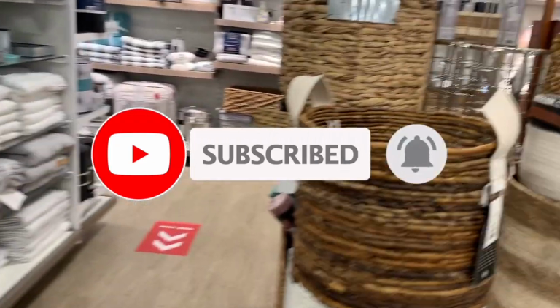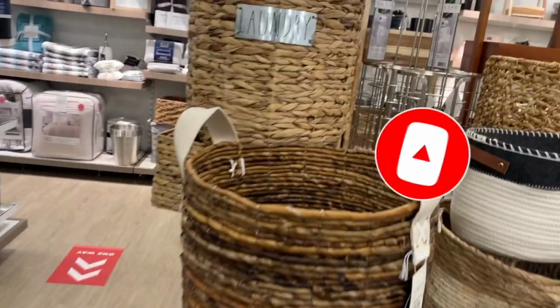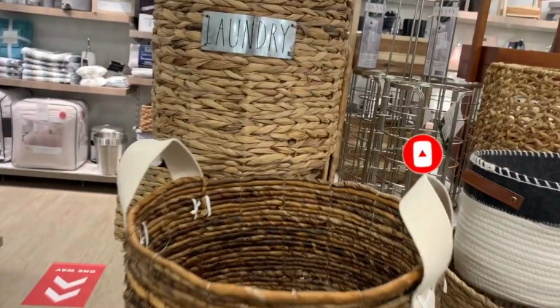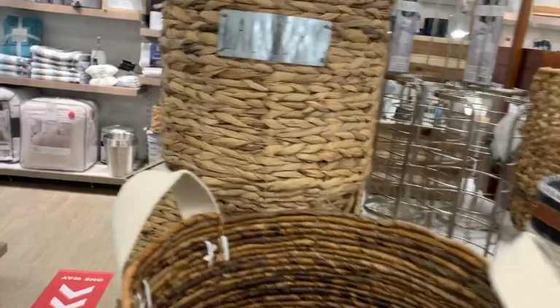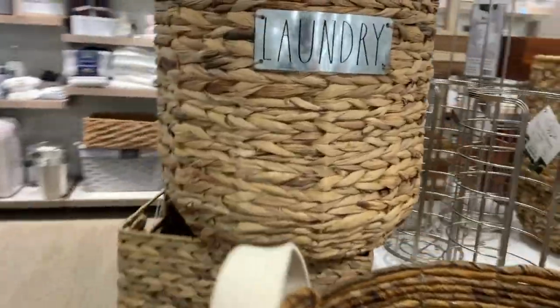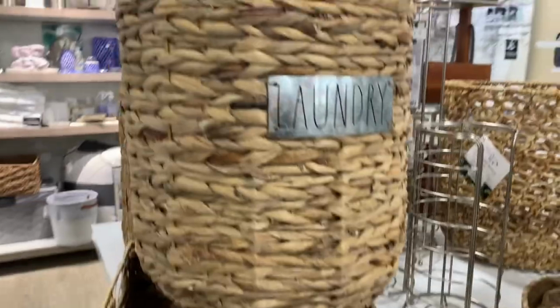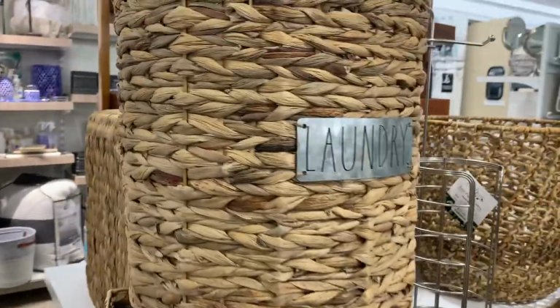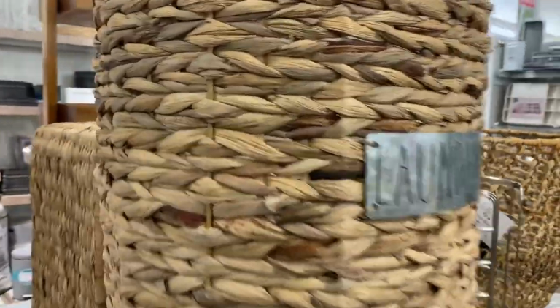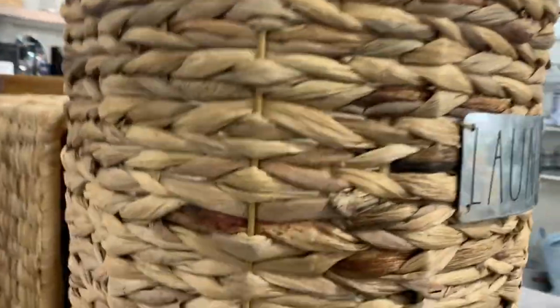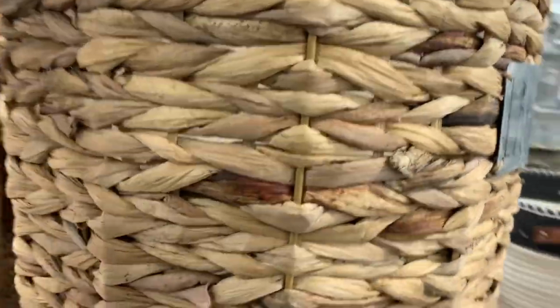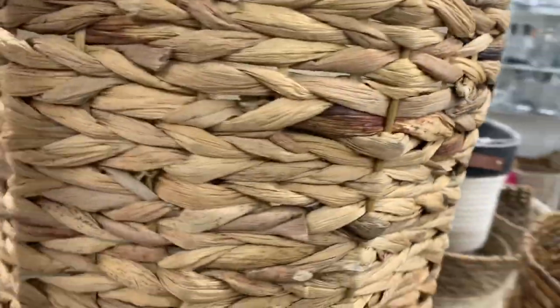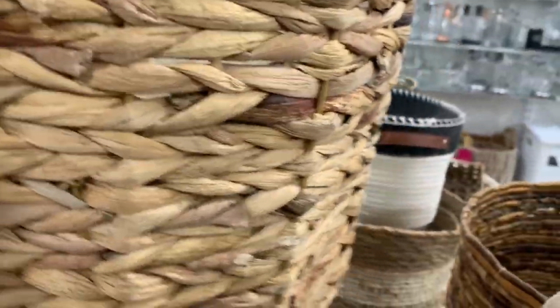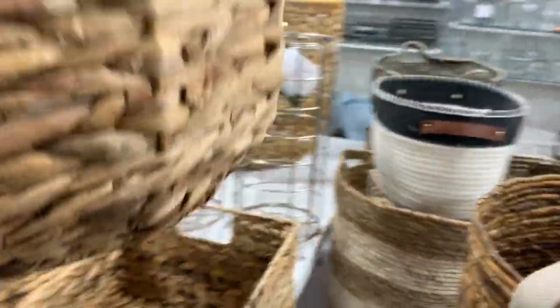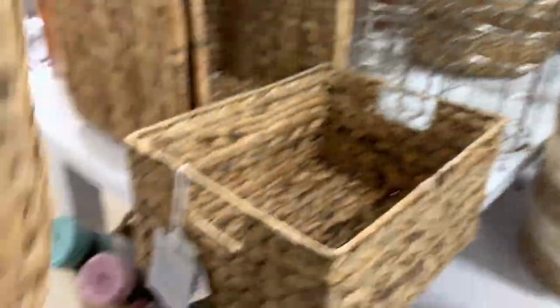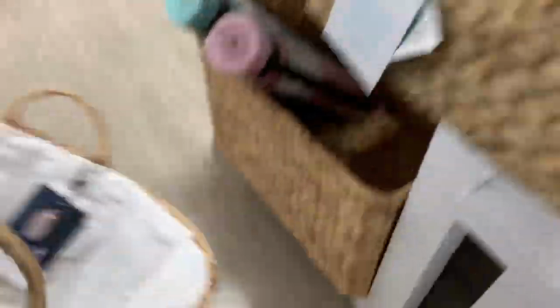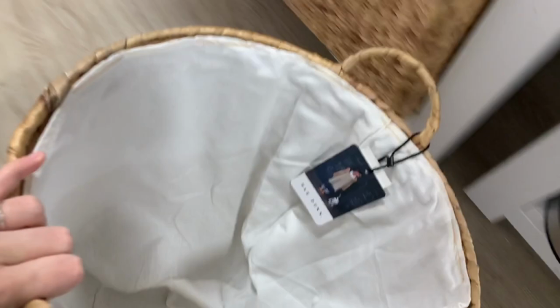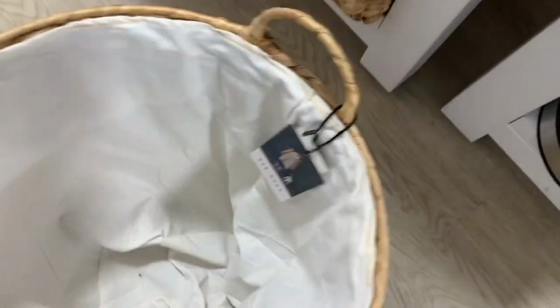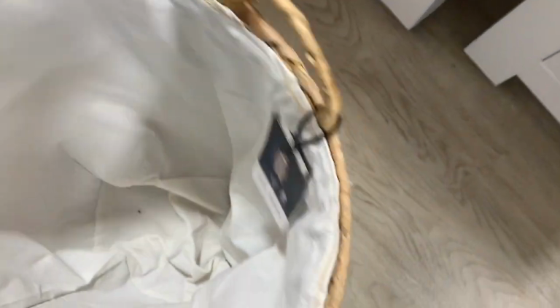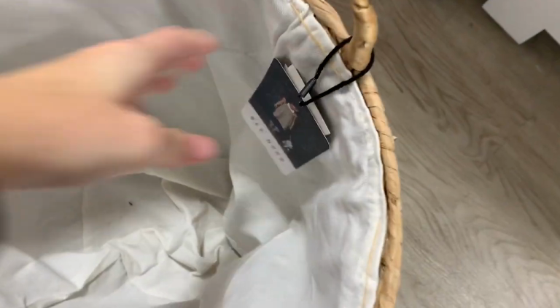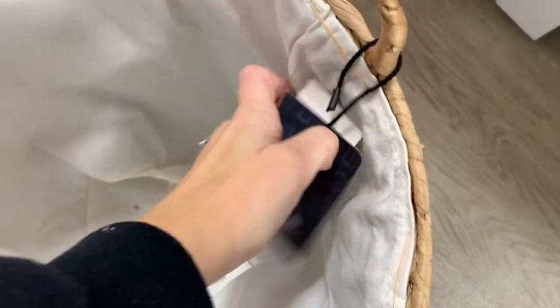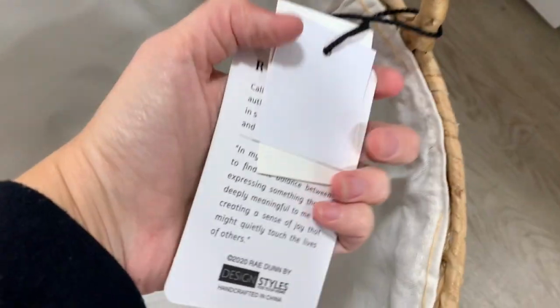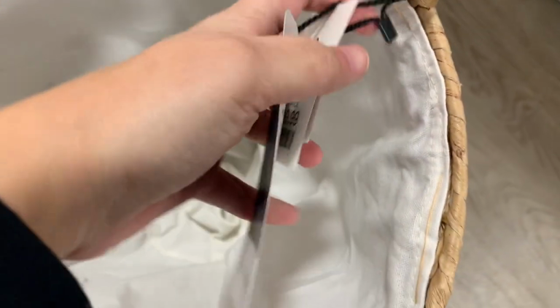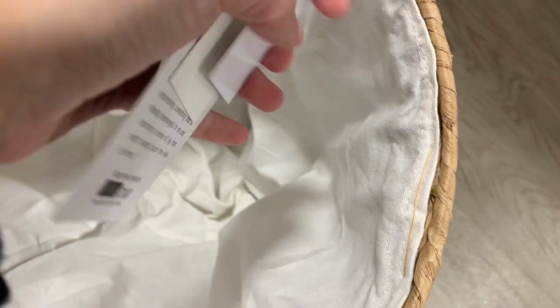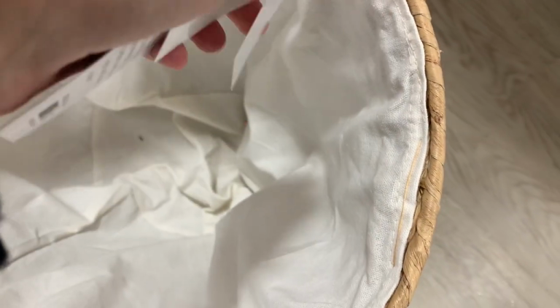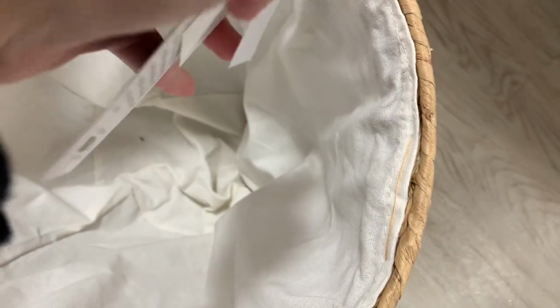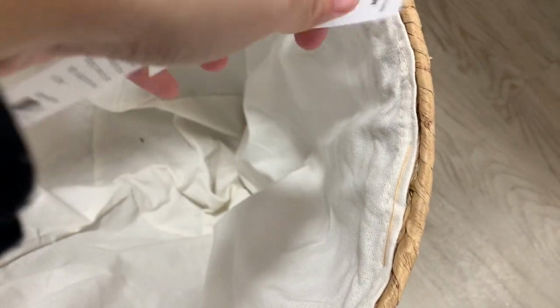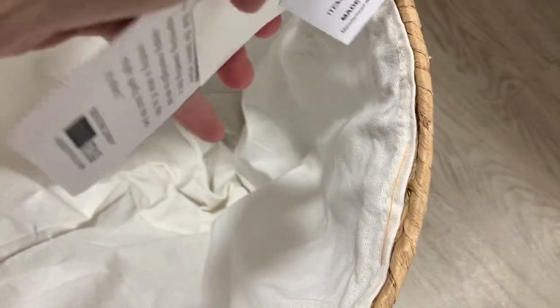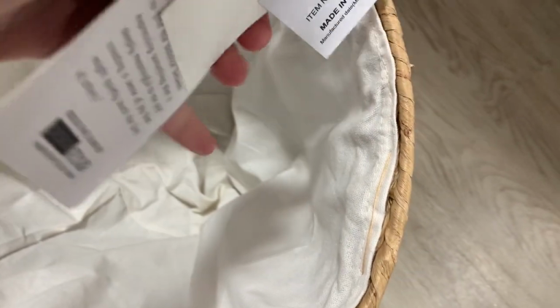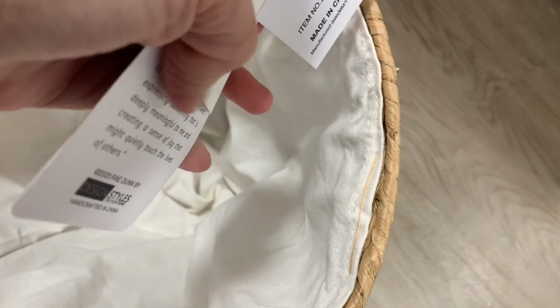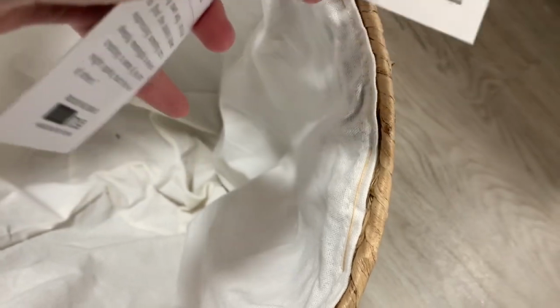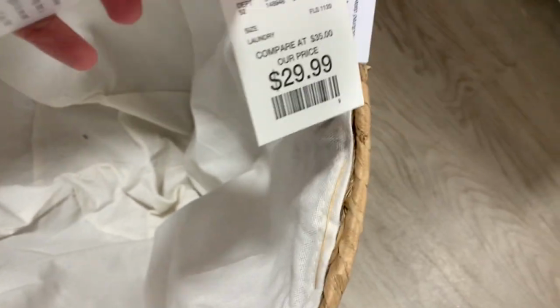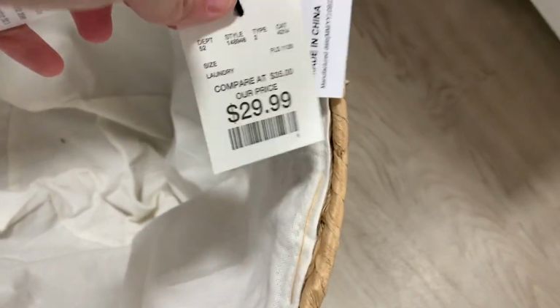Then they had this really cute Rae Dunn laundry basket that had the metal plaque on it that says 'Laundry,' and it was $29.99 — really cute.